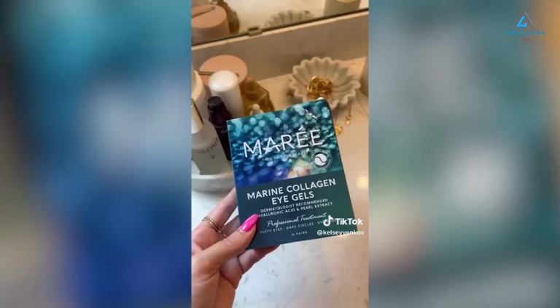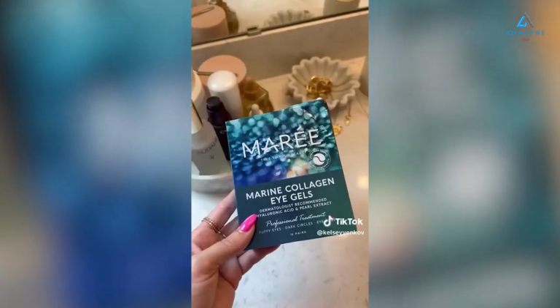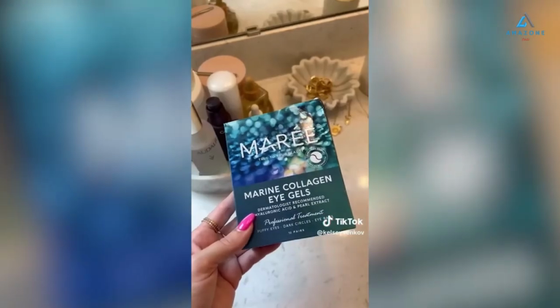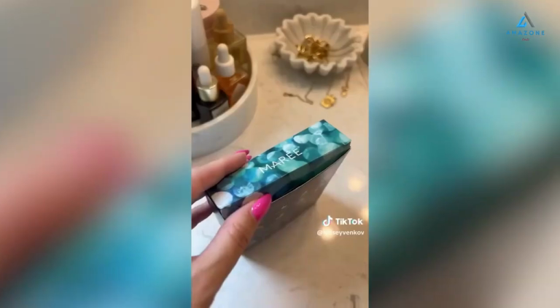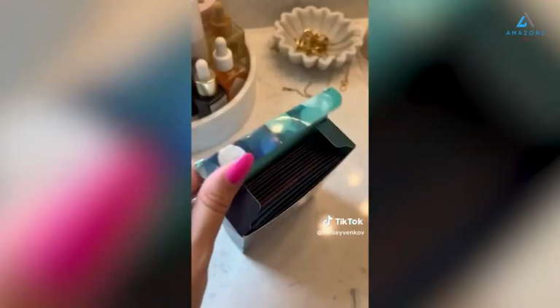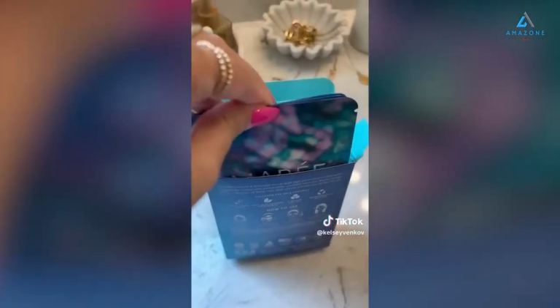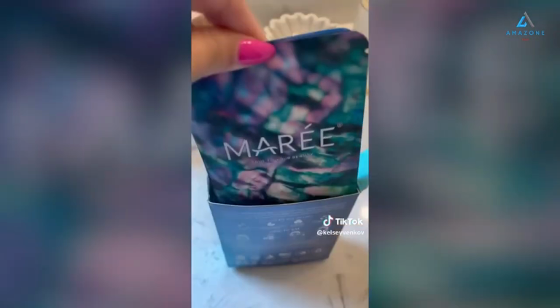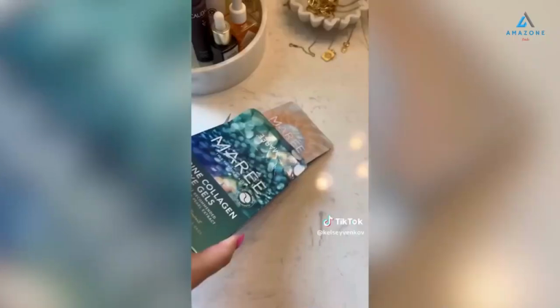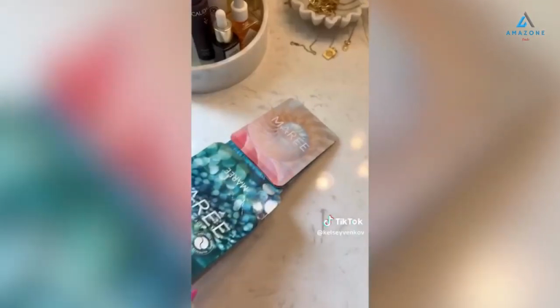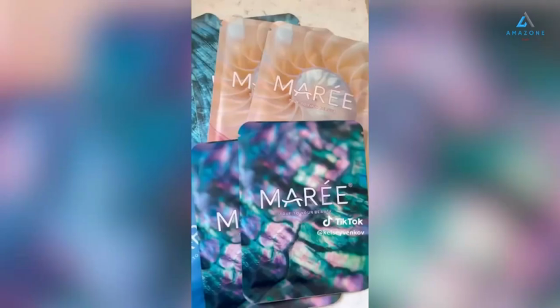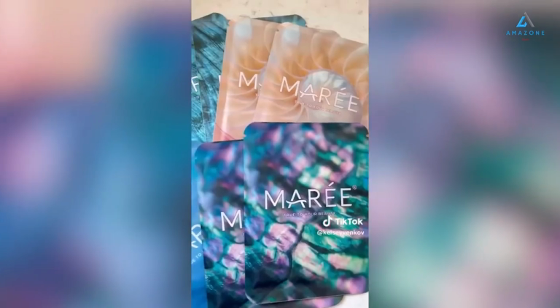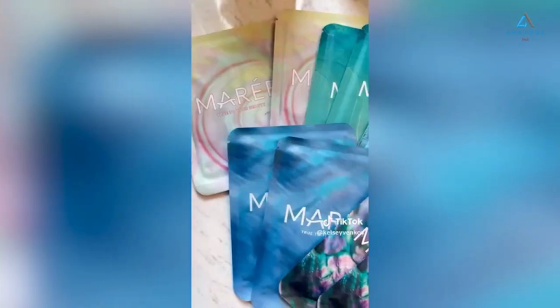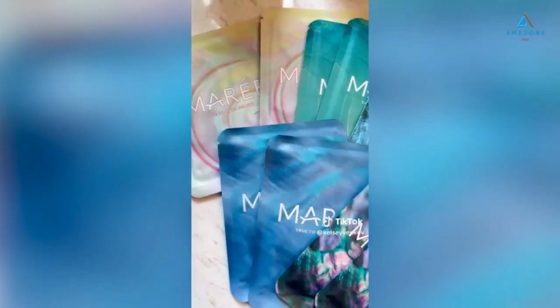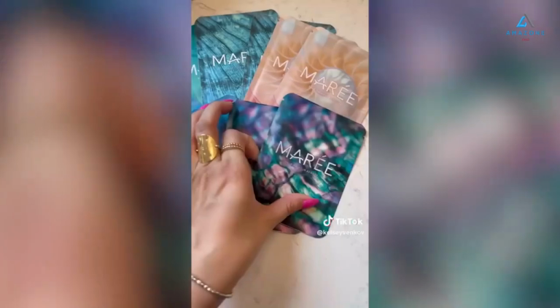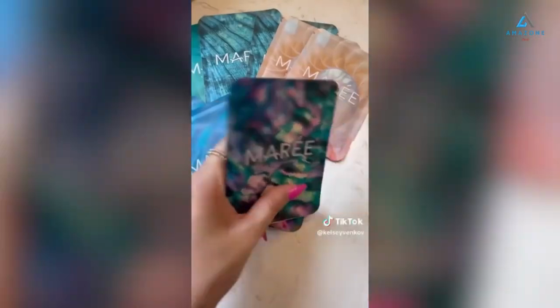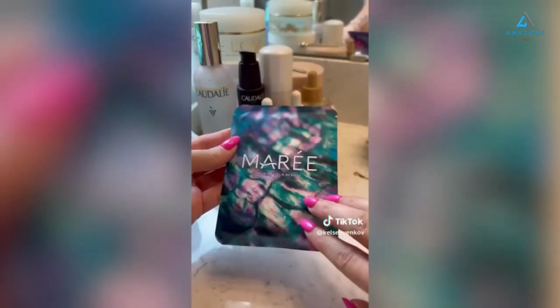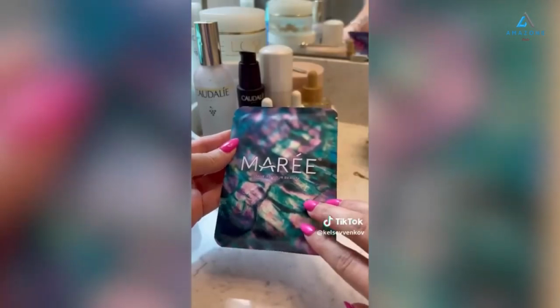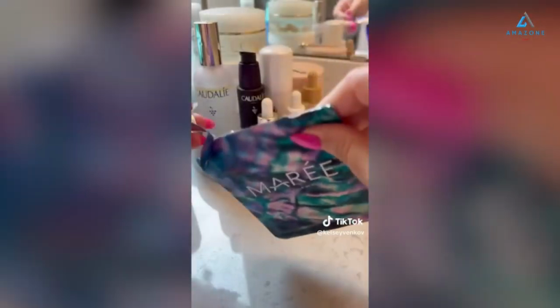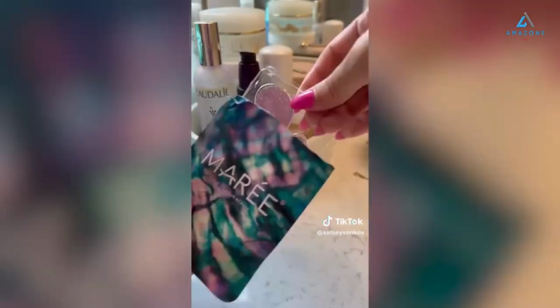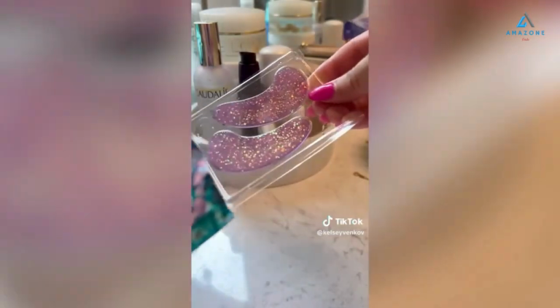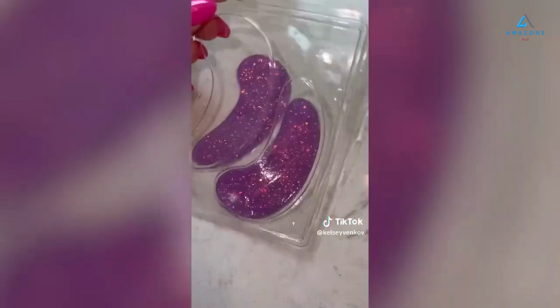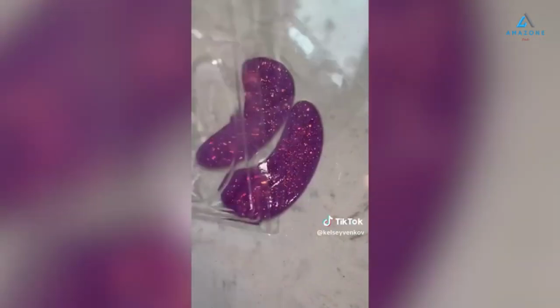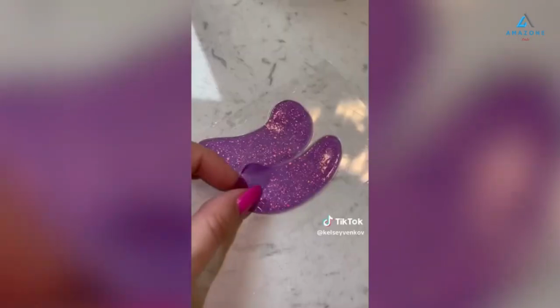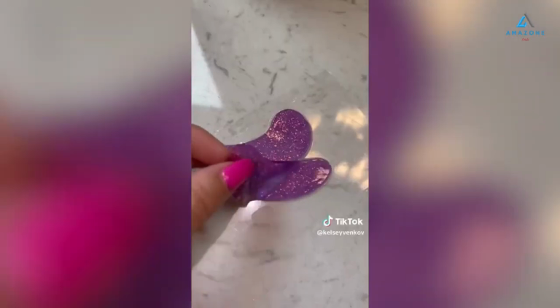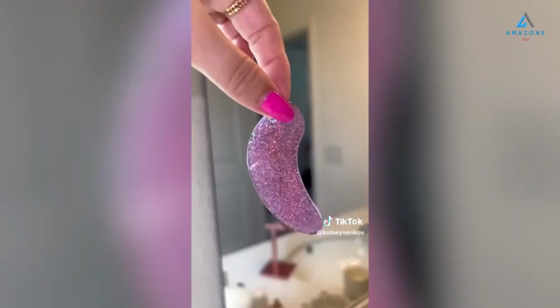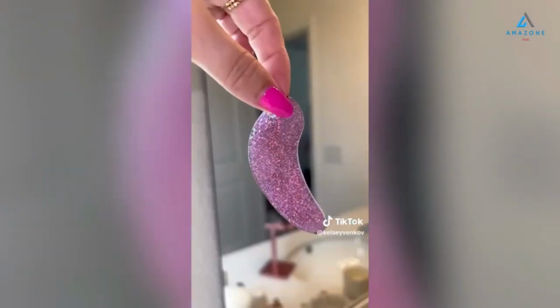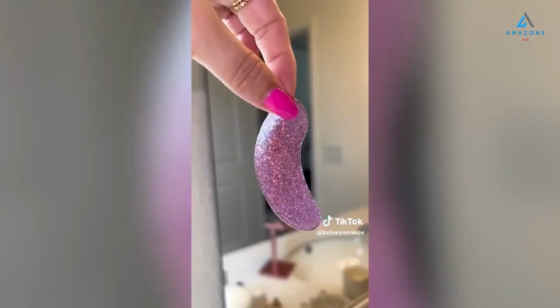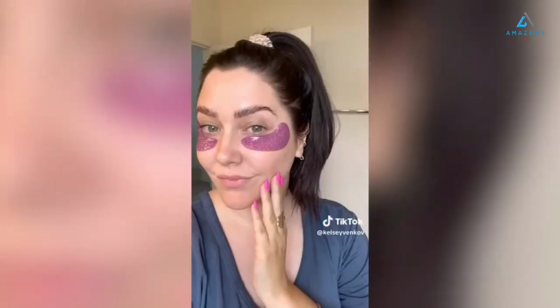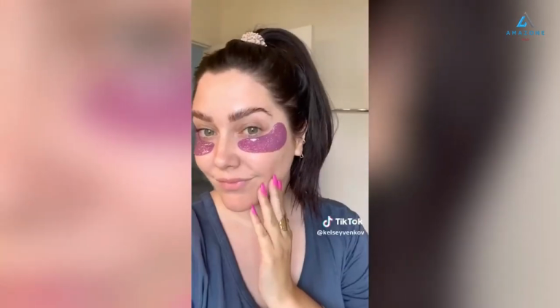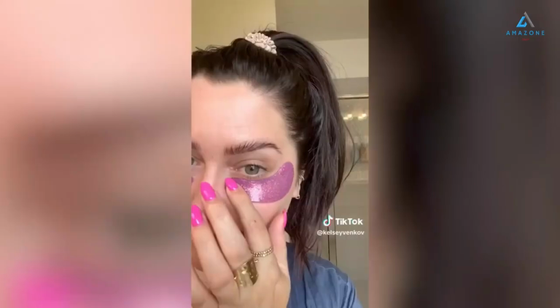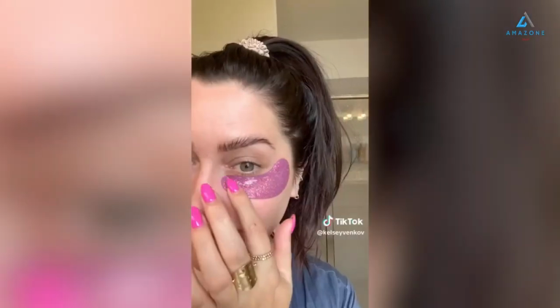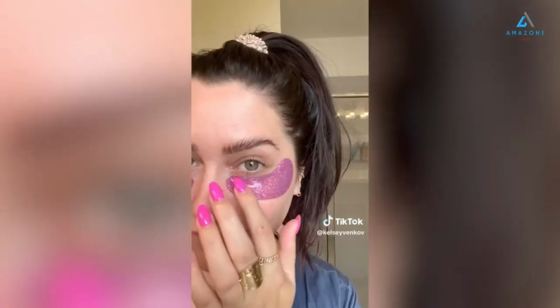You need these marine collagen eye gels. Not only is the packaging gorgeous, but they really are hydrating. They don't irritate my skin, they de-puff me in the morning. There's a ton of different colors and I just think they're great.